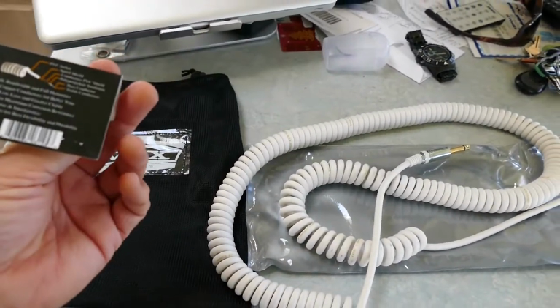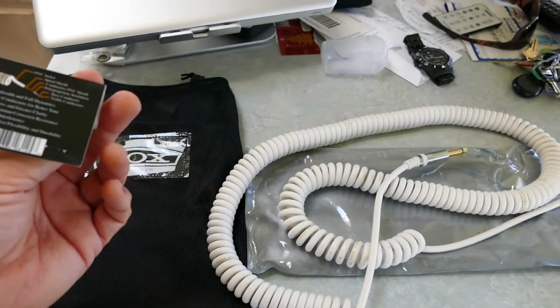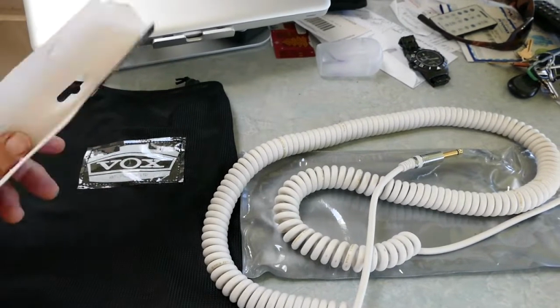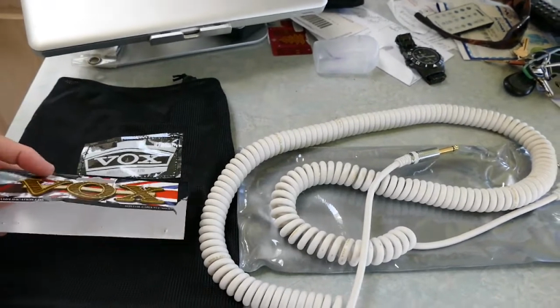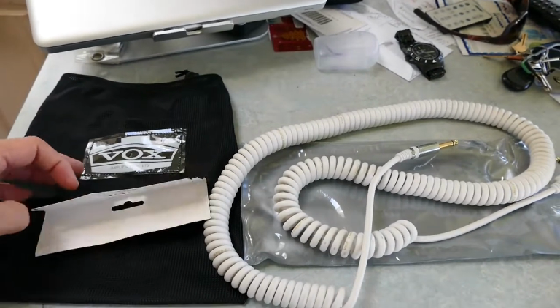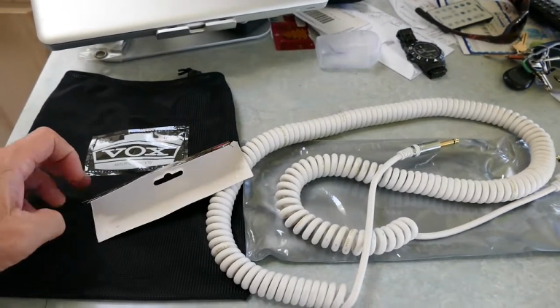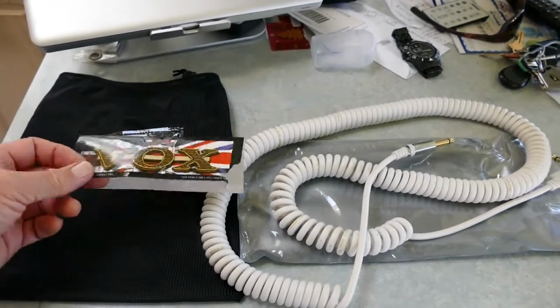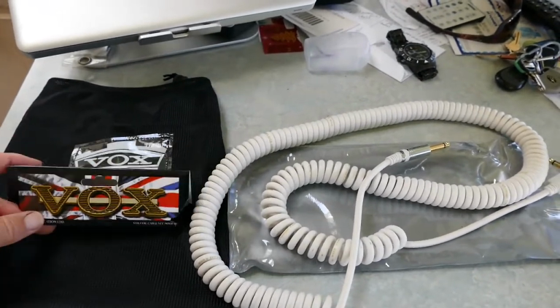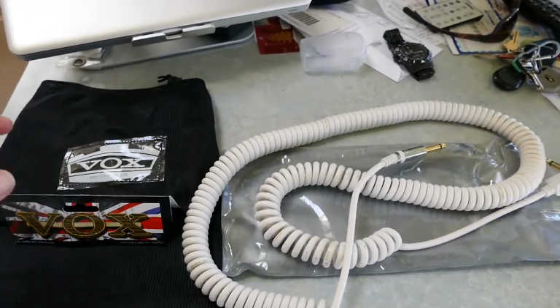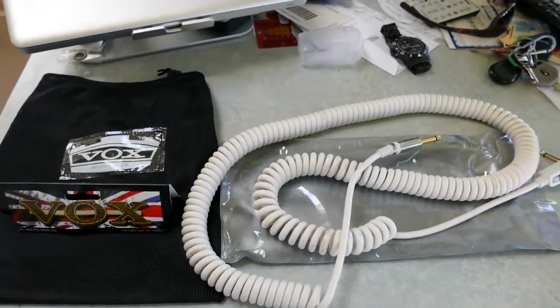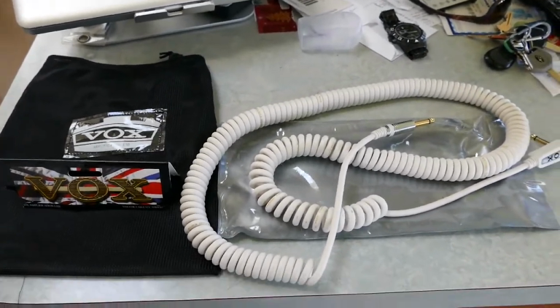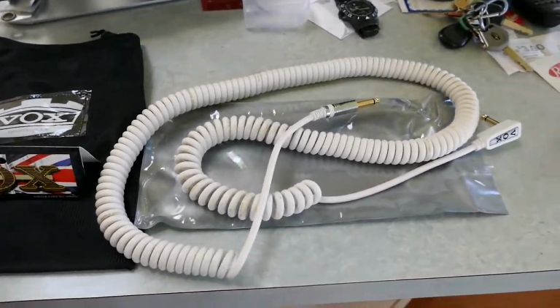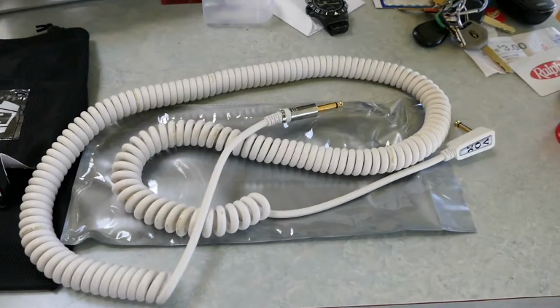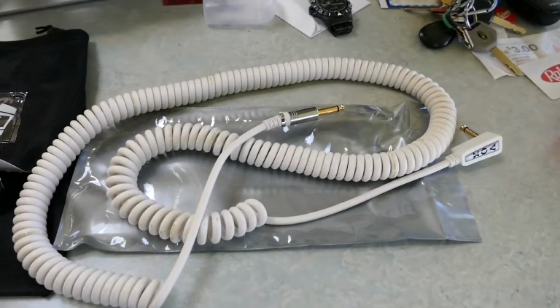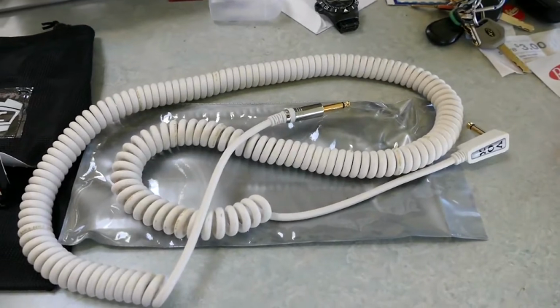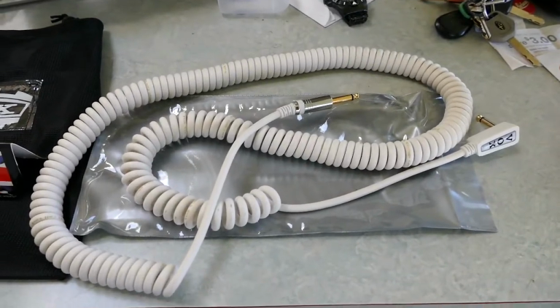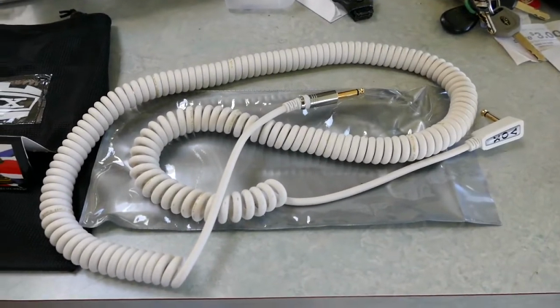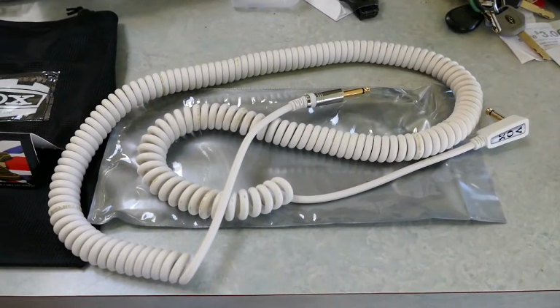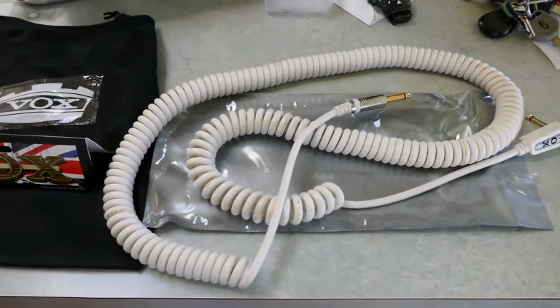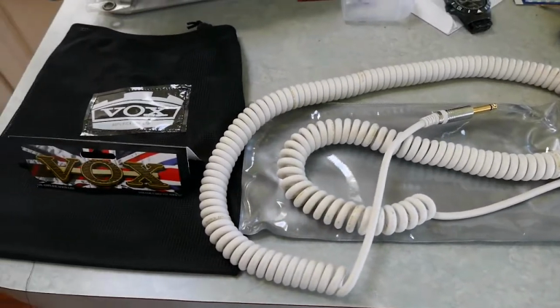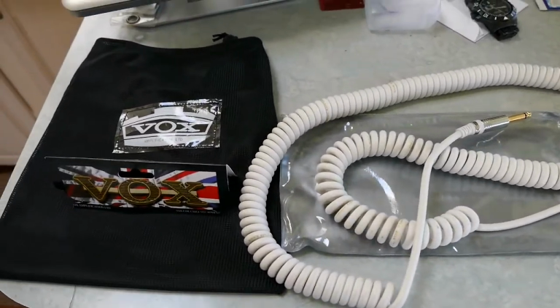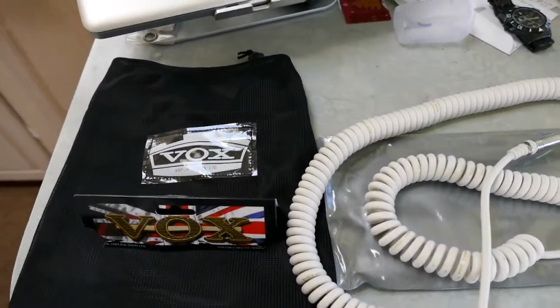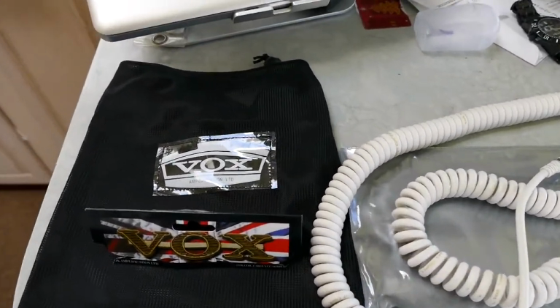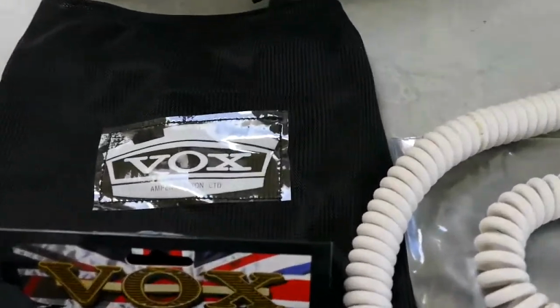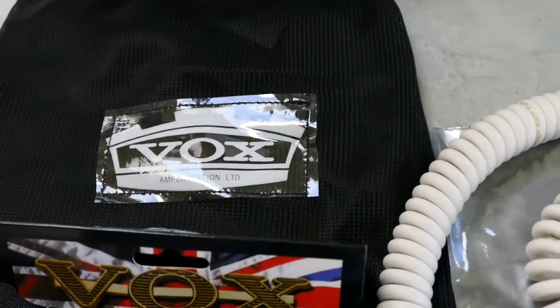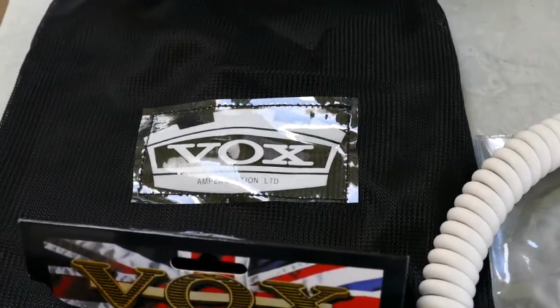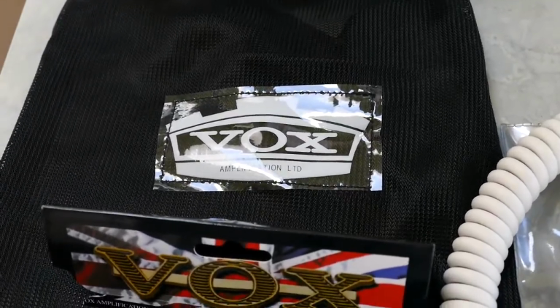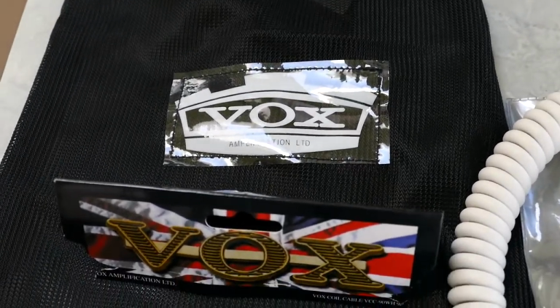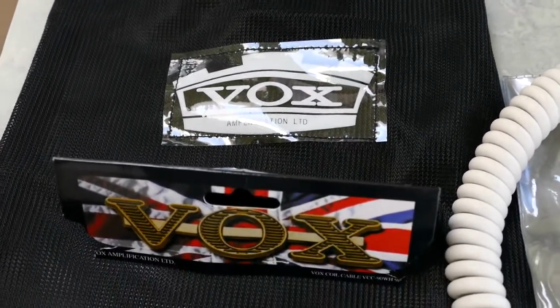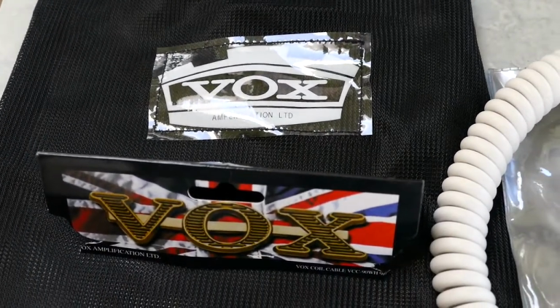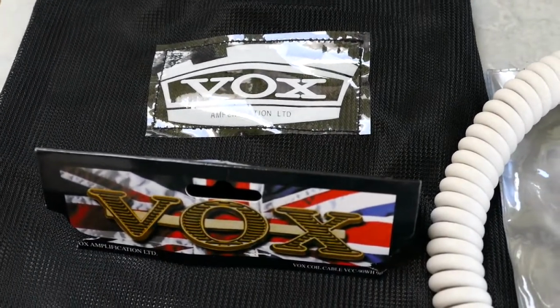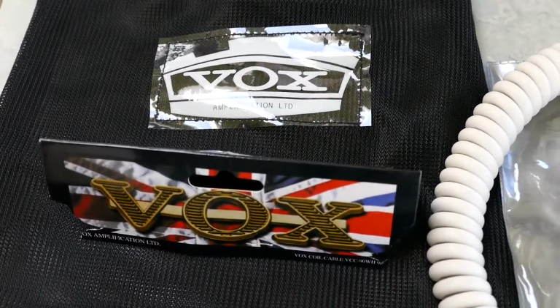Anyway, just a quick clip guys. They have them in all different colors so buy yourselves one — they're only like 30 to 35 bucks, well worth it. Vox. Okay guys, talk to you later.